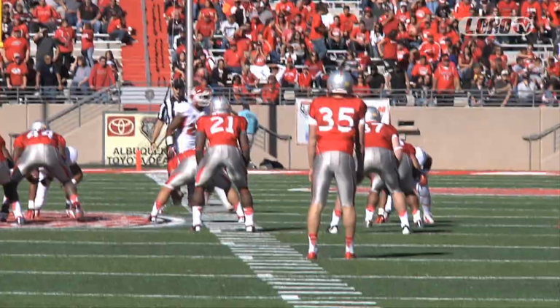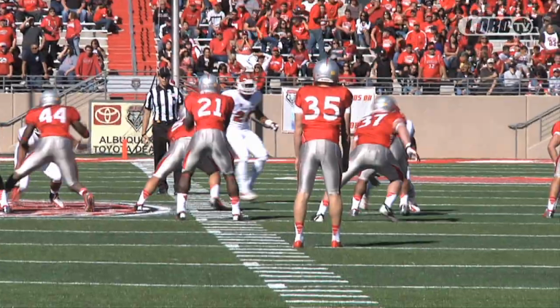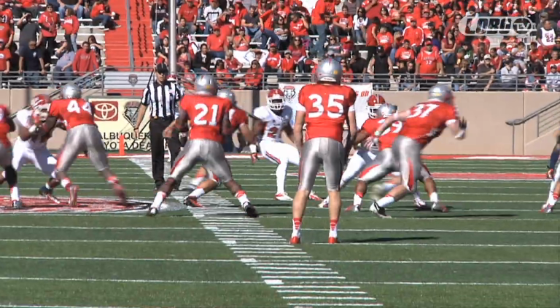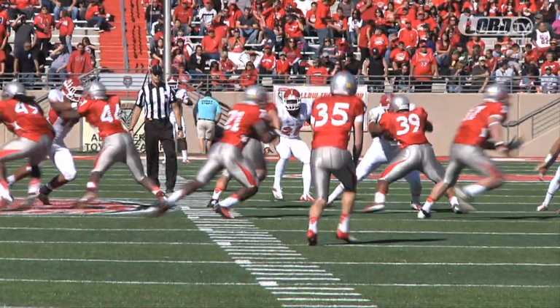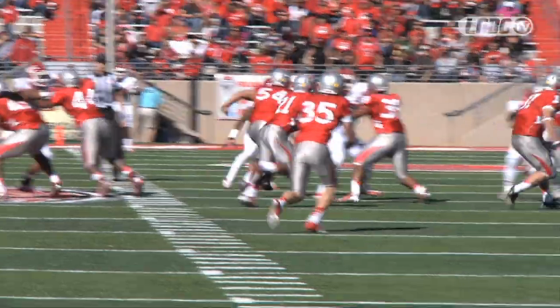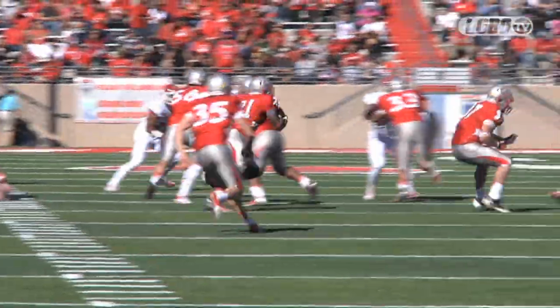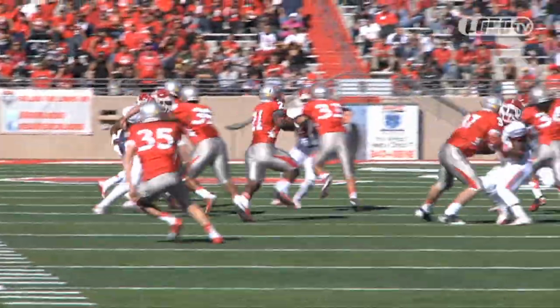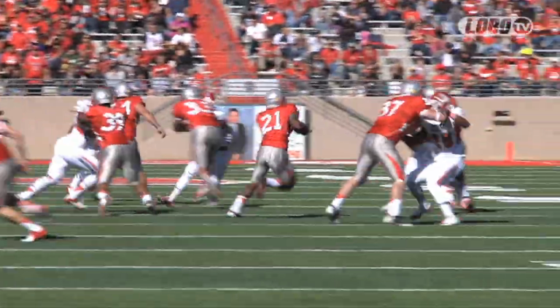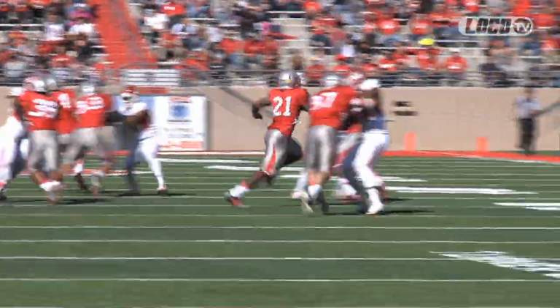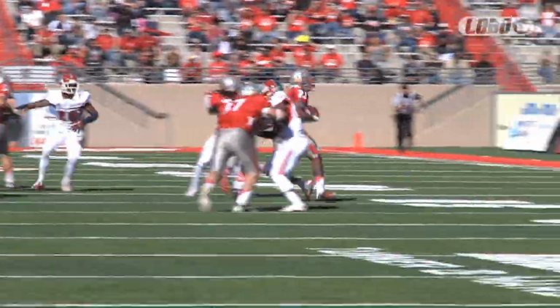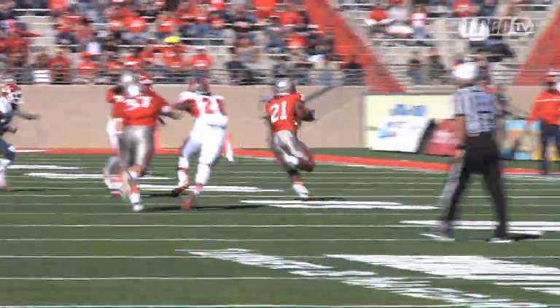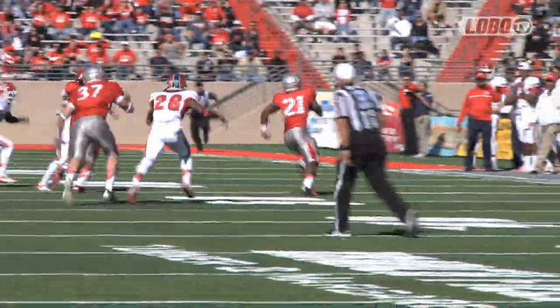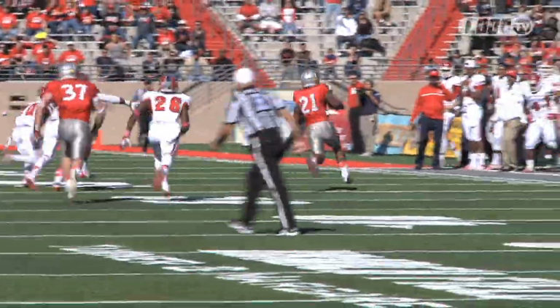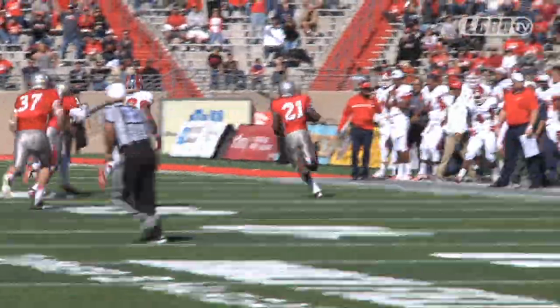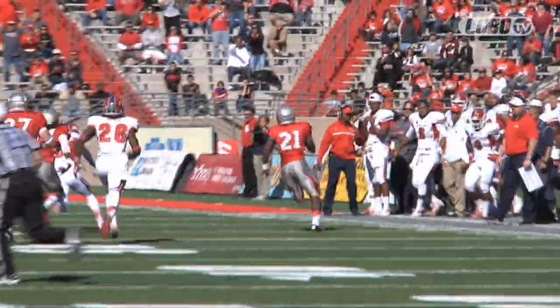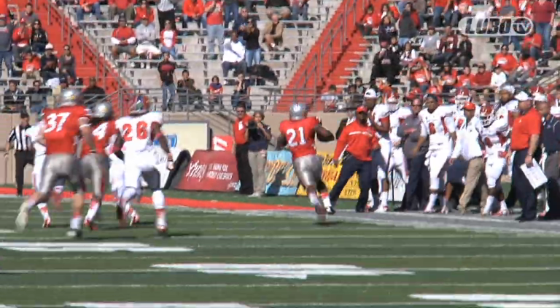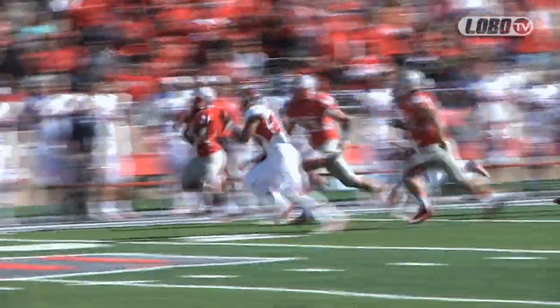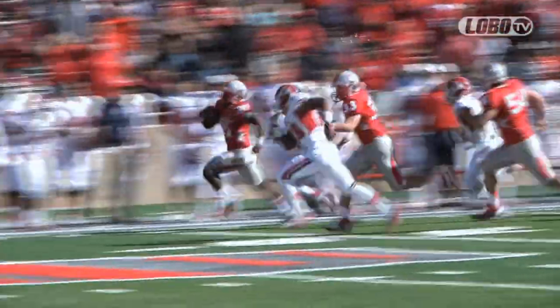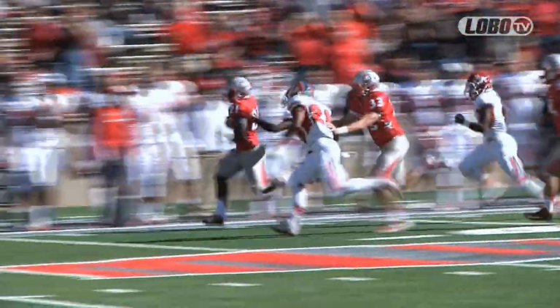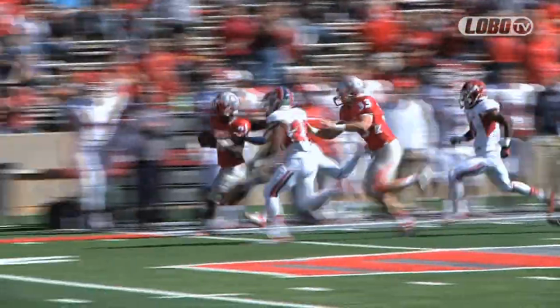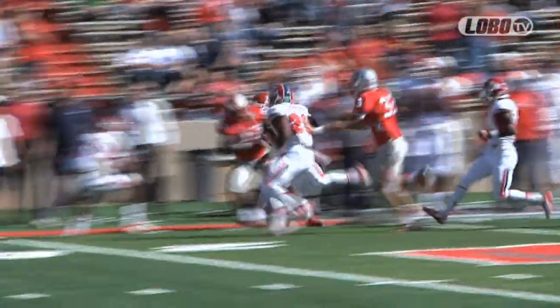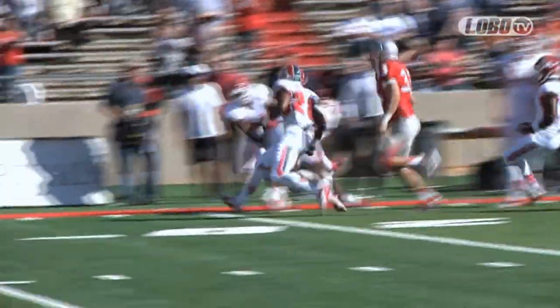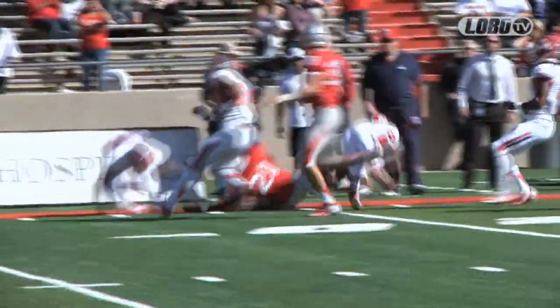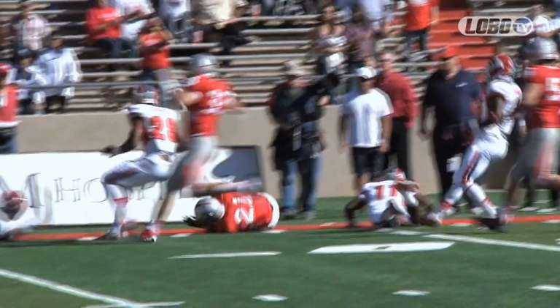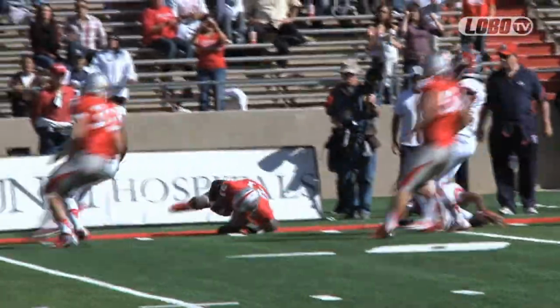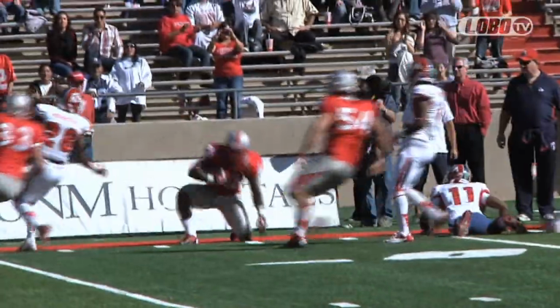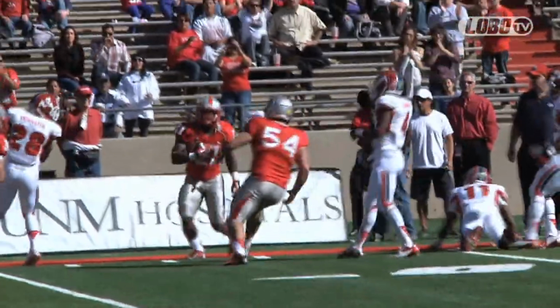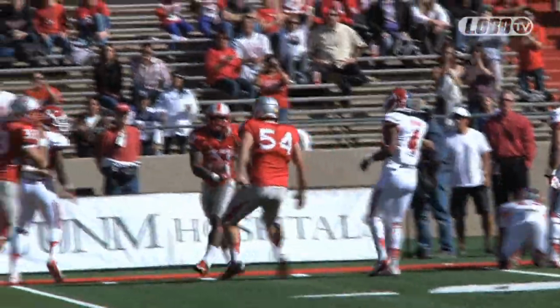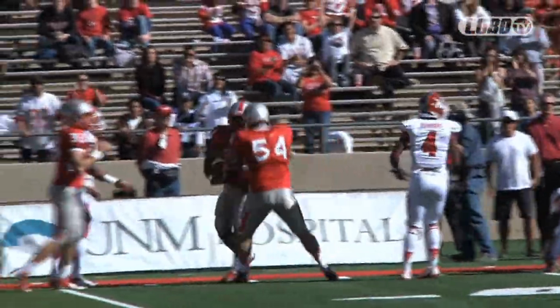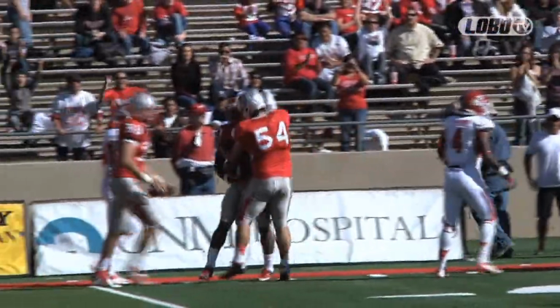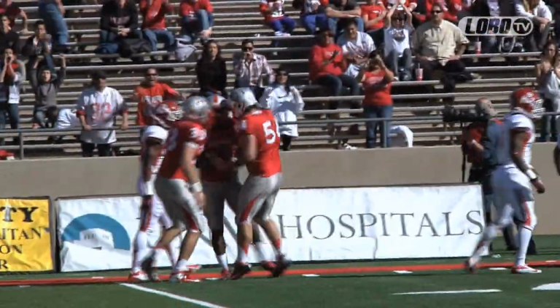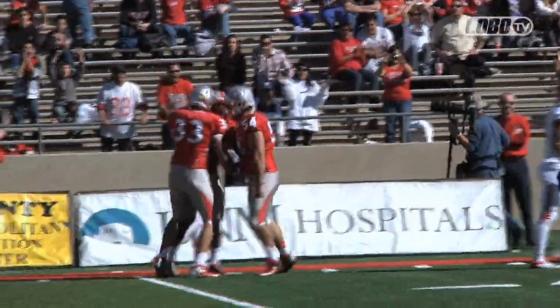And now a direct snap, and that goes around right in. That's Gongbae at the 35, 30, down the right sideline, inside the 20, and all the way to Fresno State.